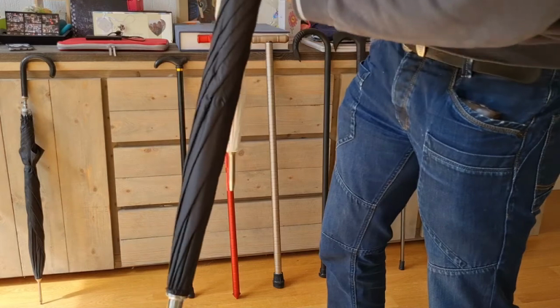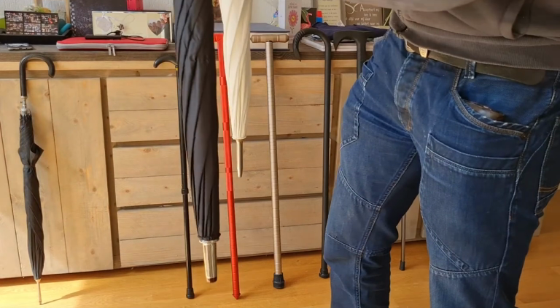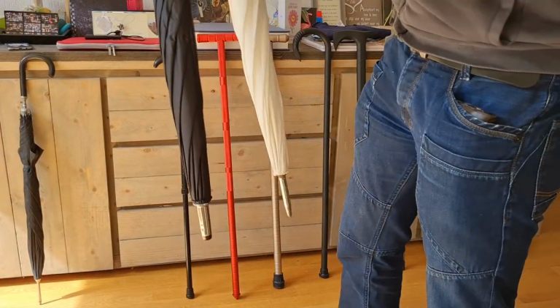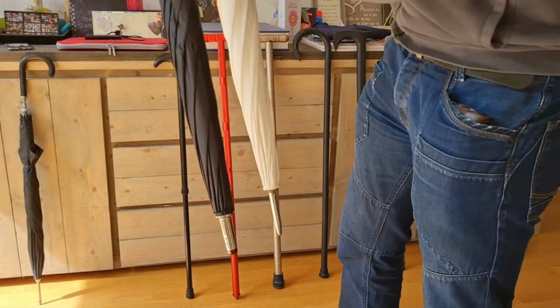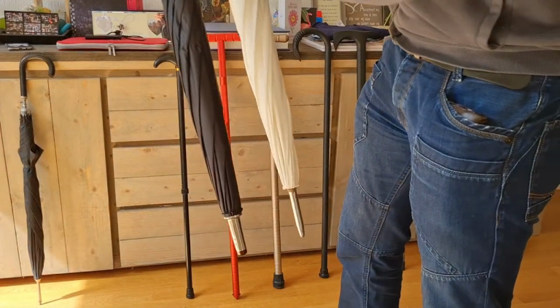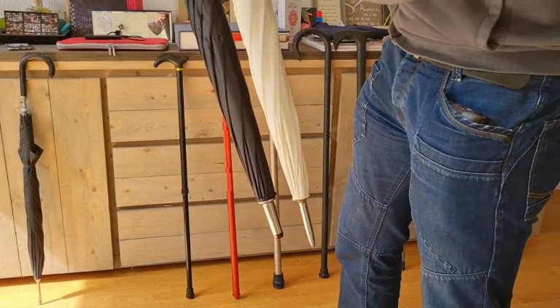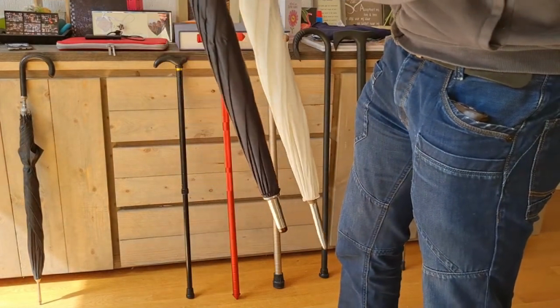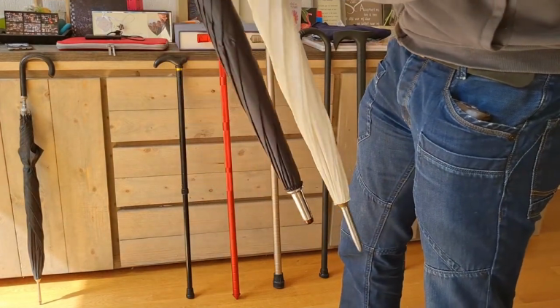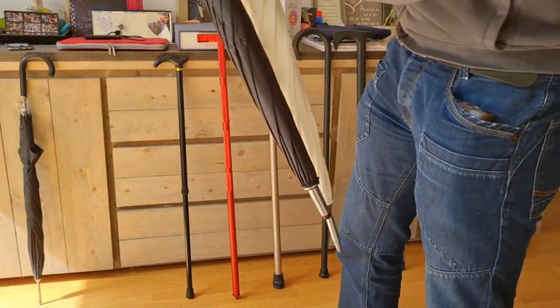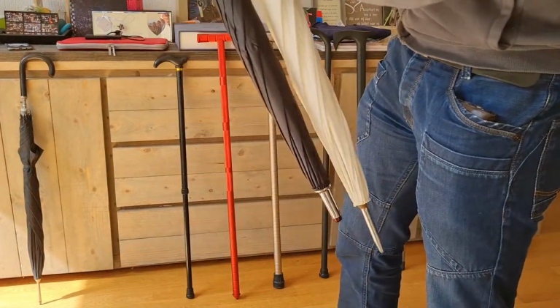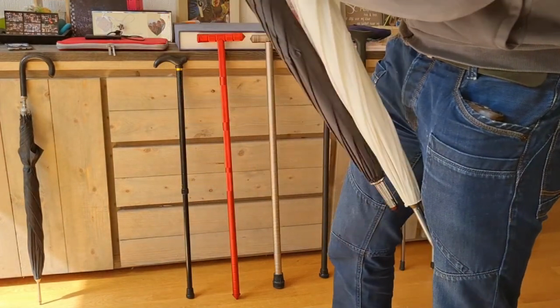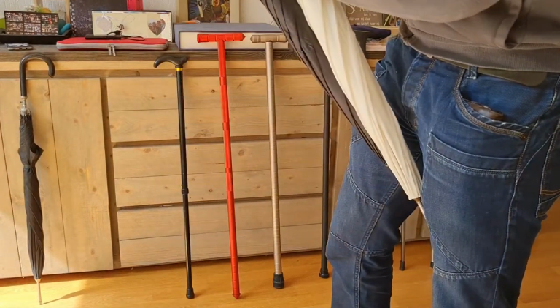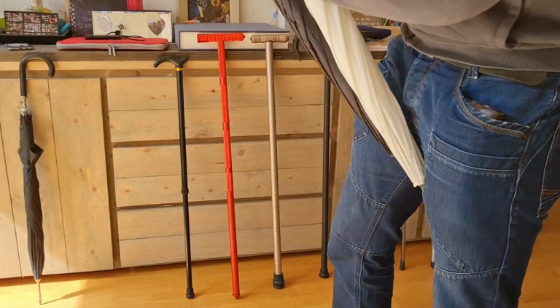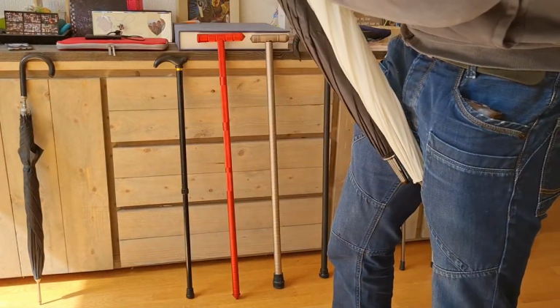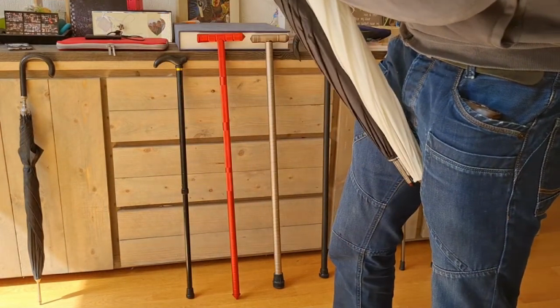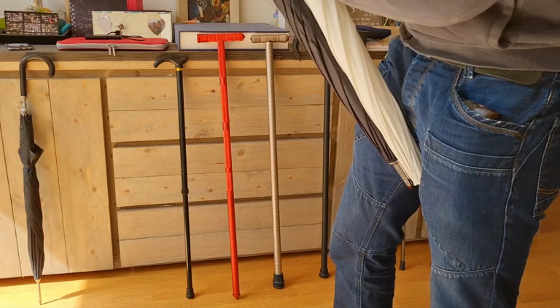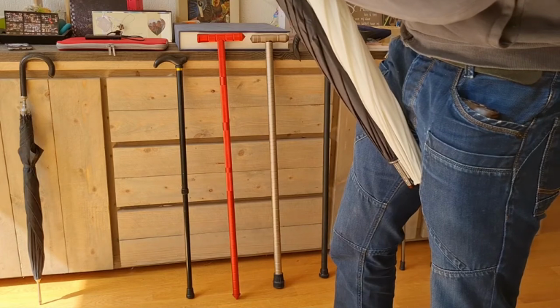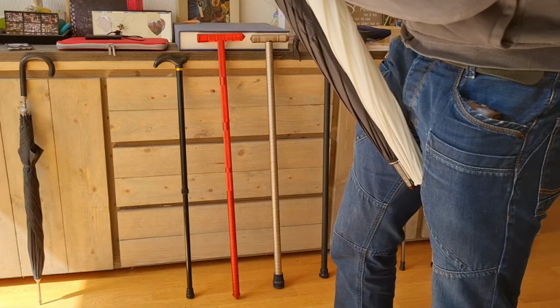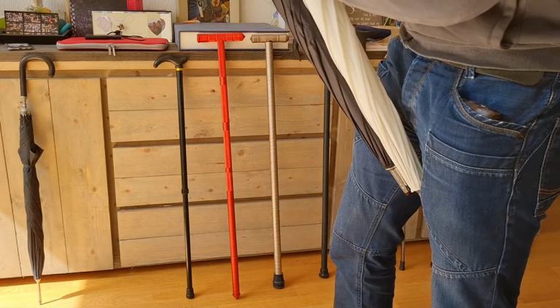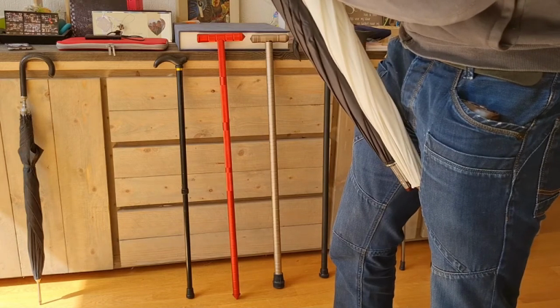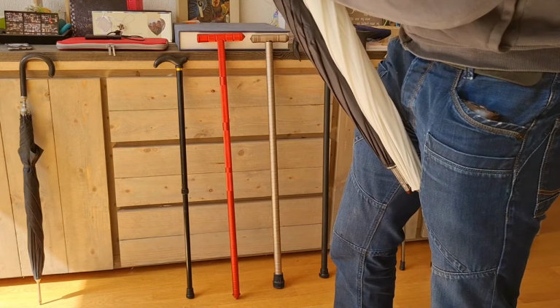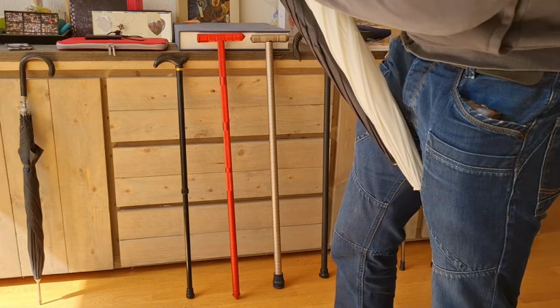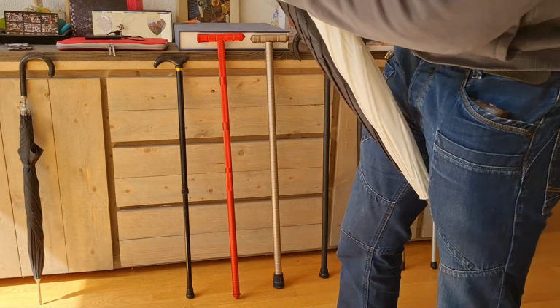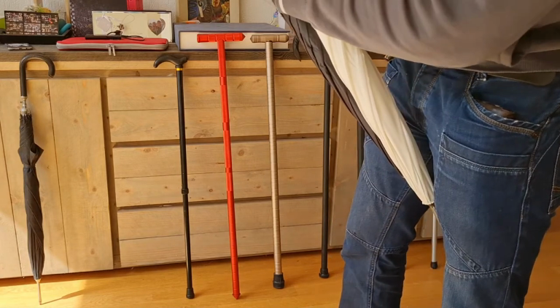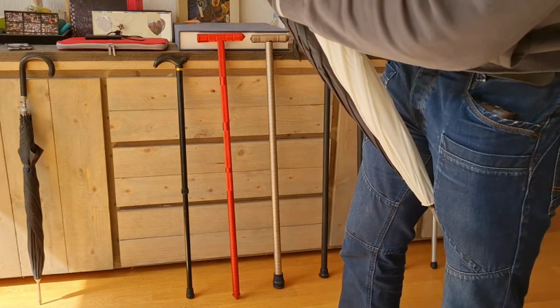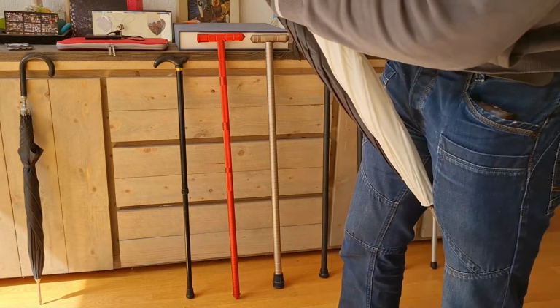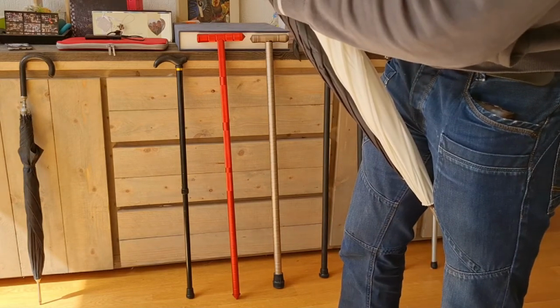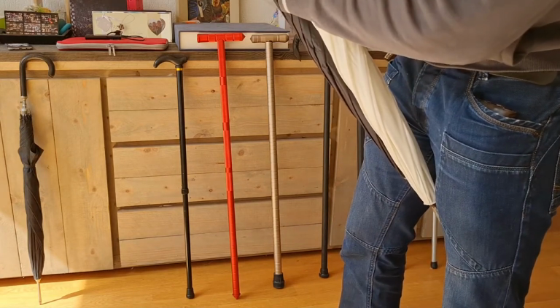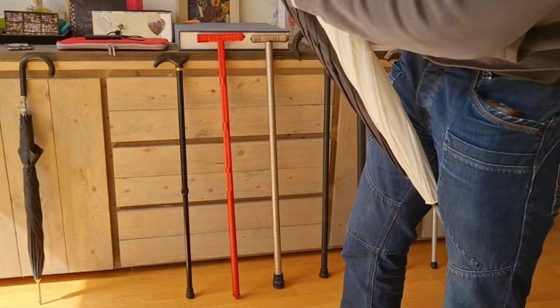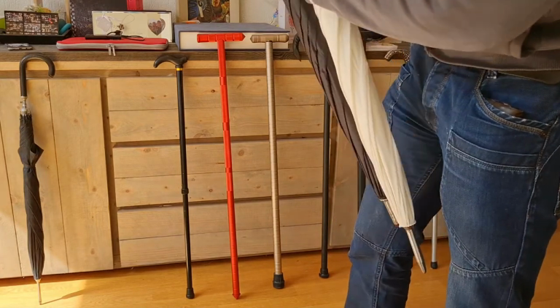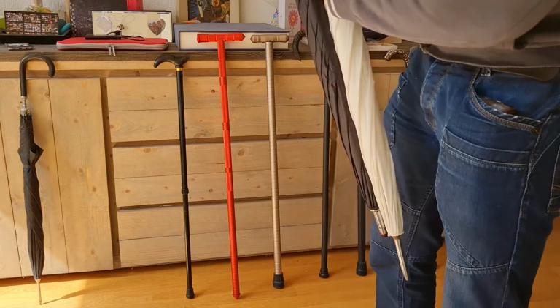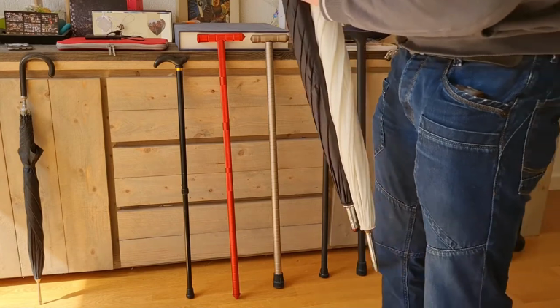Also, next to each other, the handles — even if you compare this with that, you can see that it's a lot more thick.